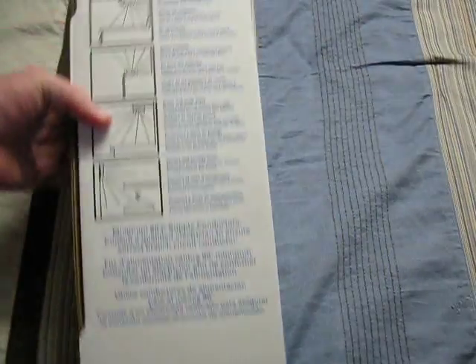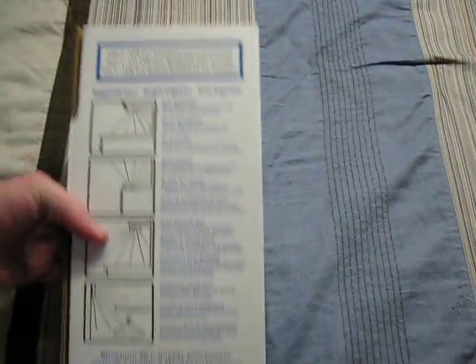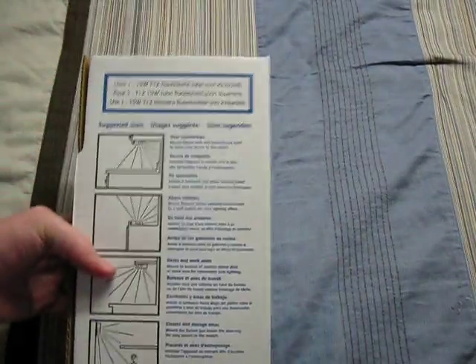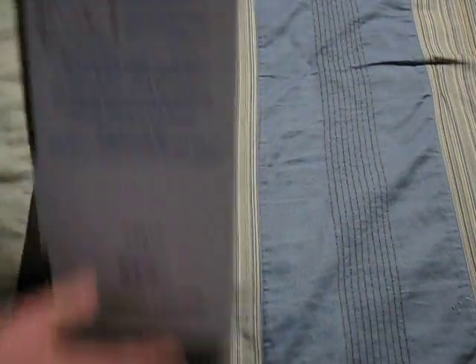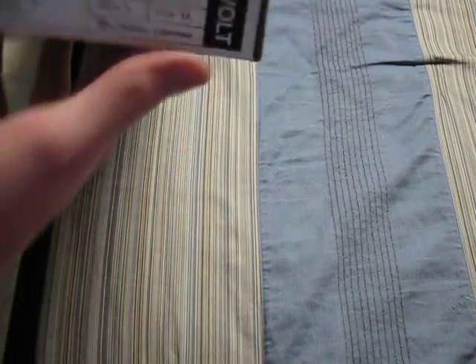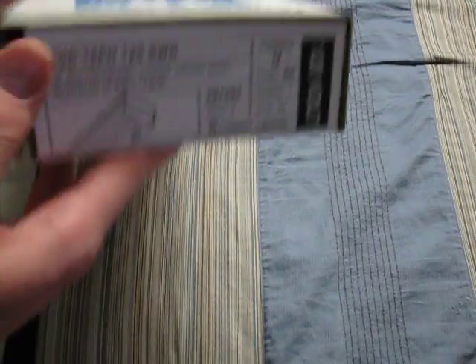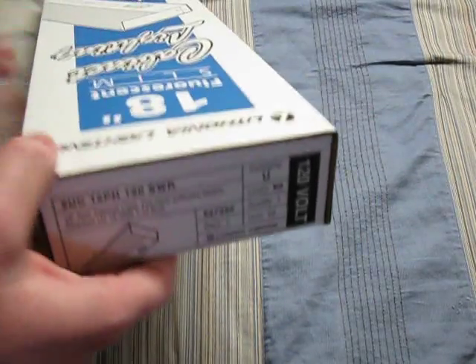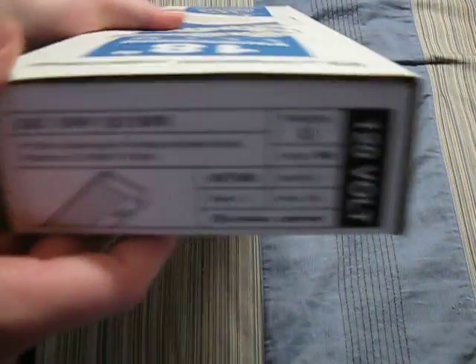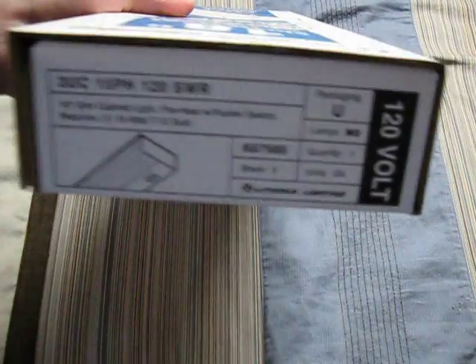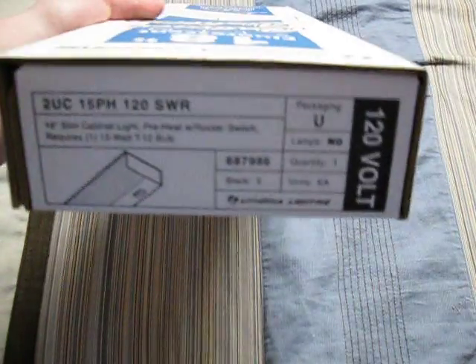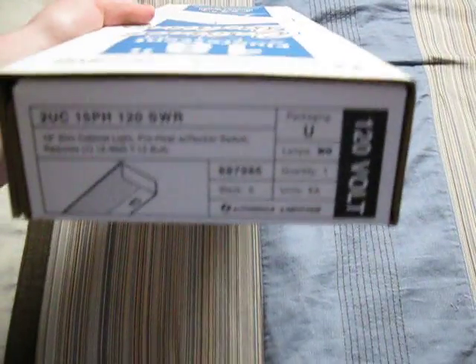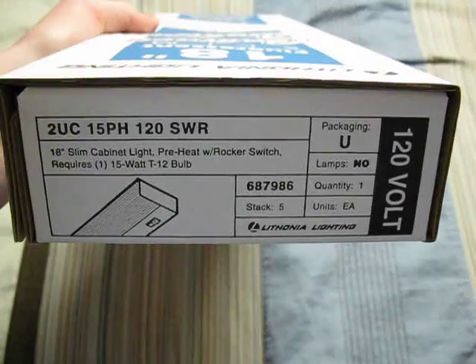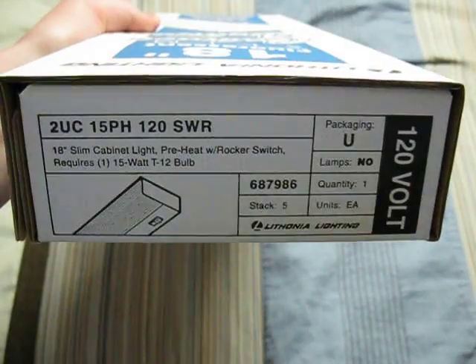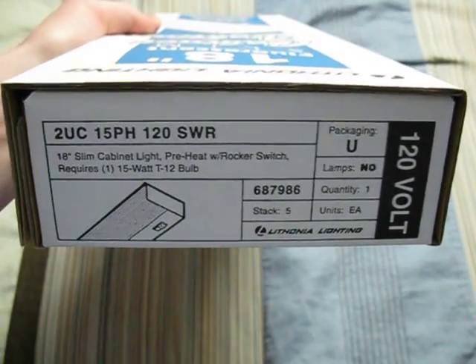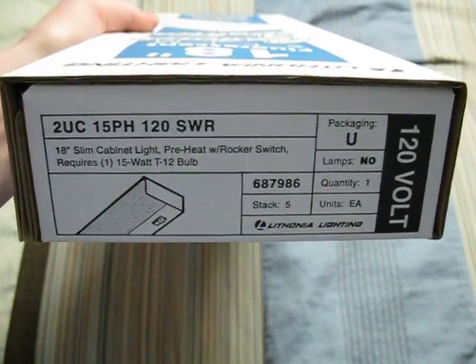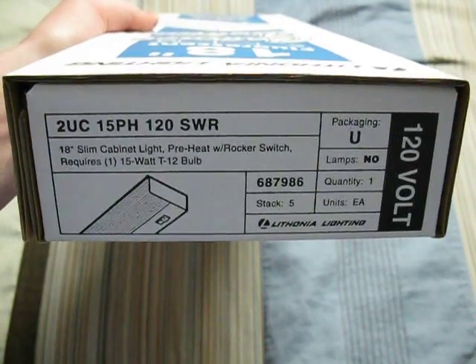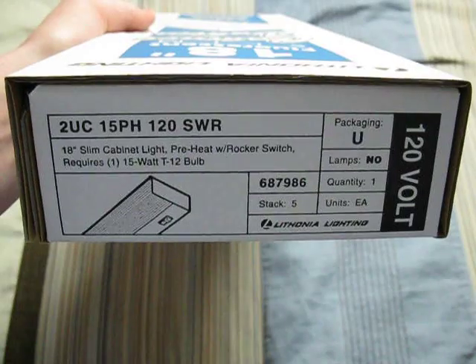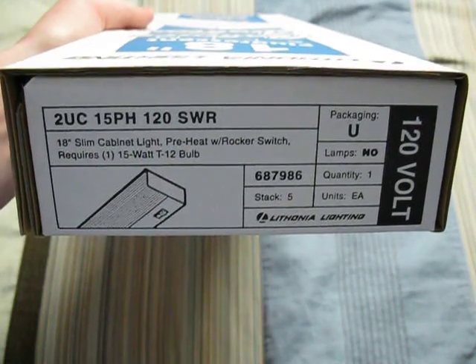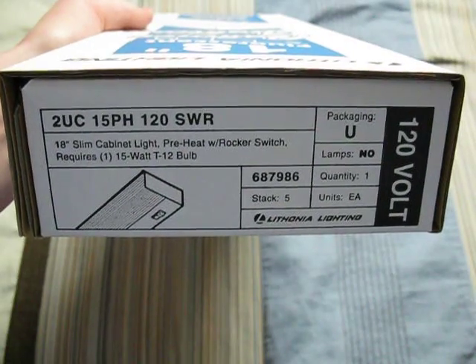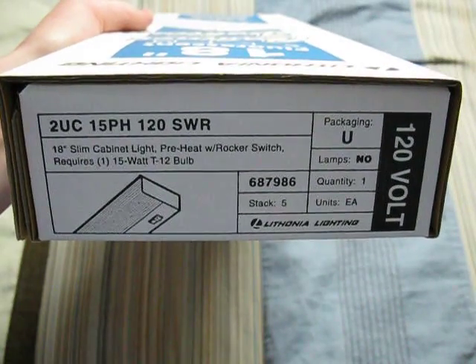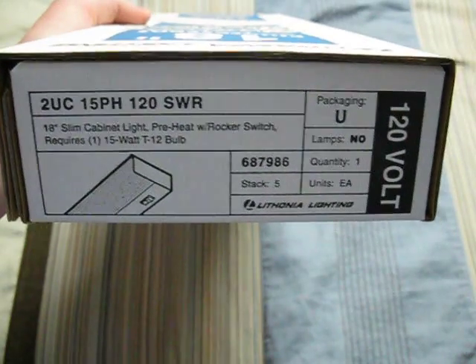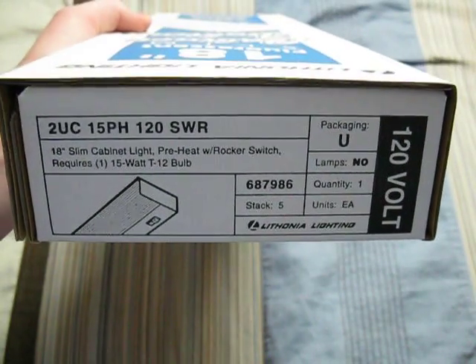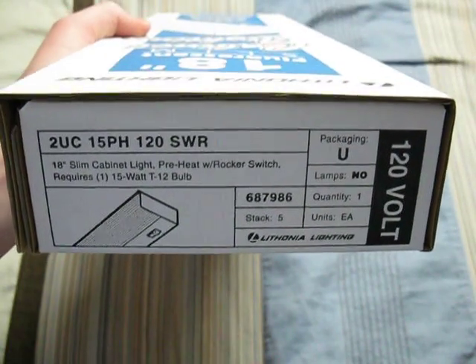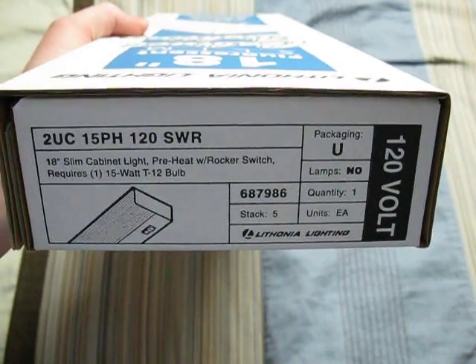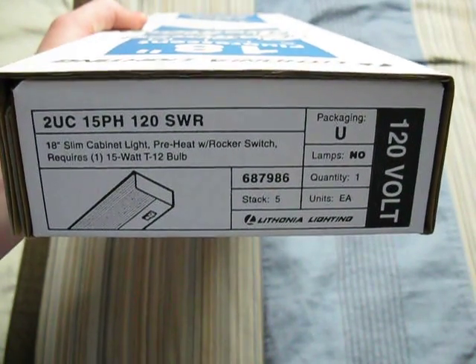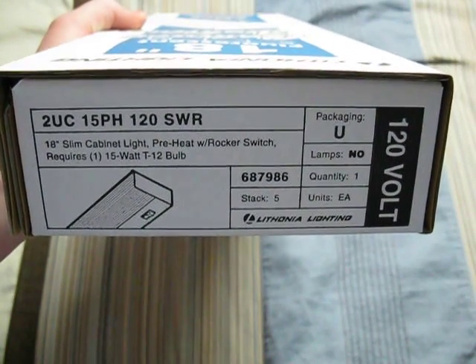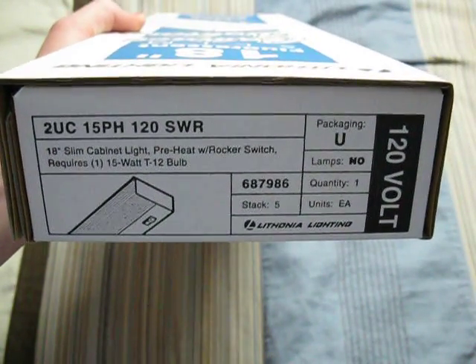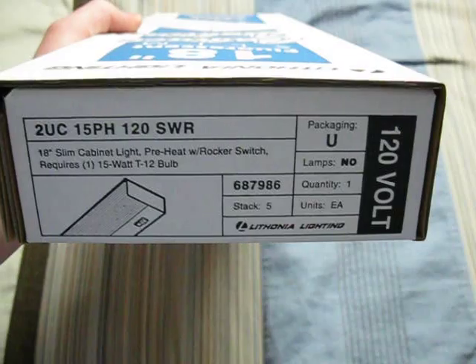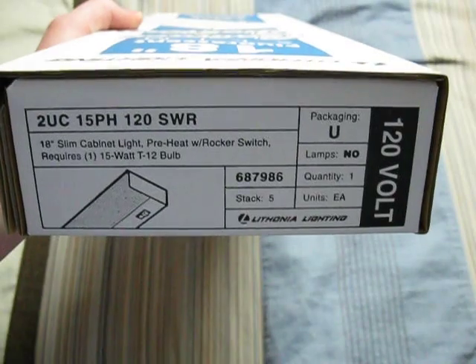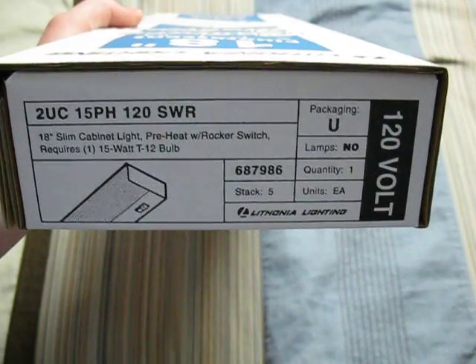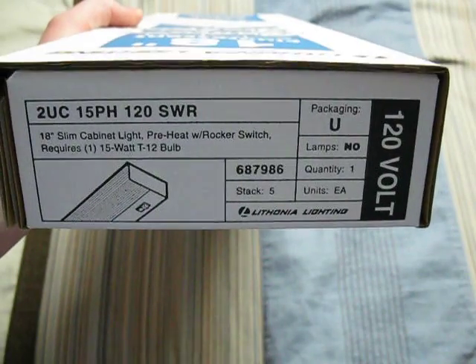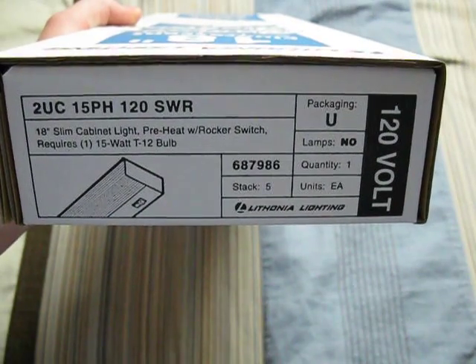Here's the back of the box, and here's the top. Let's get a better view — so here's the top of the box. Now you can read it a bit better. As you can see, it's a preheat fixture that takes one 15-watt T12 bulb.